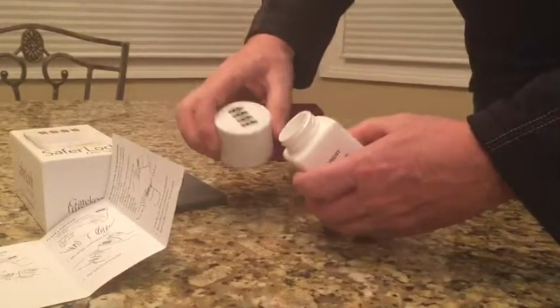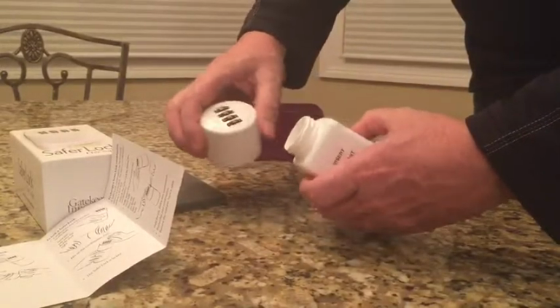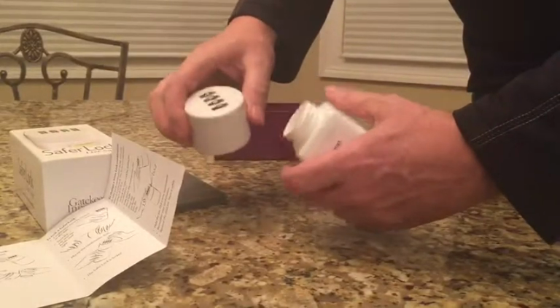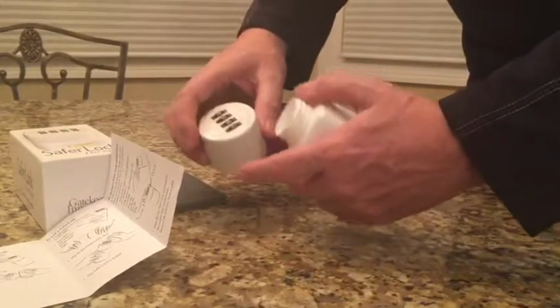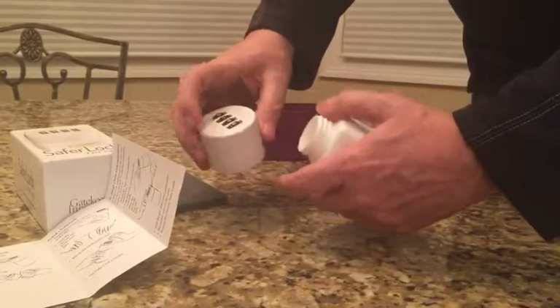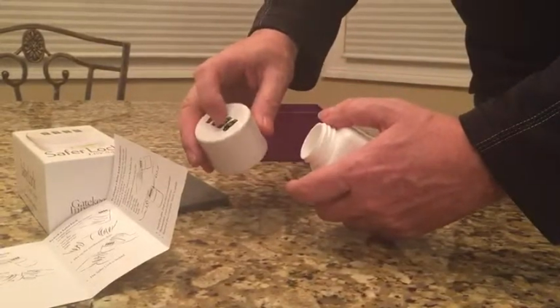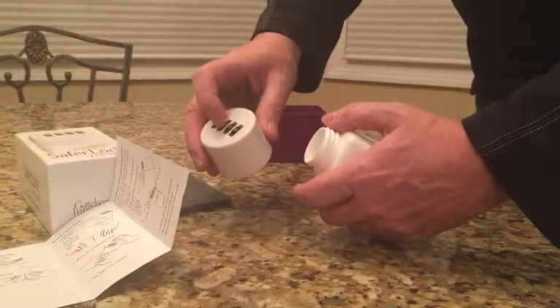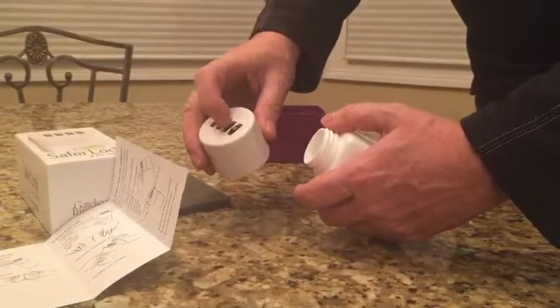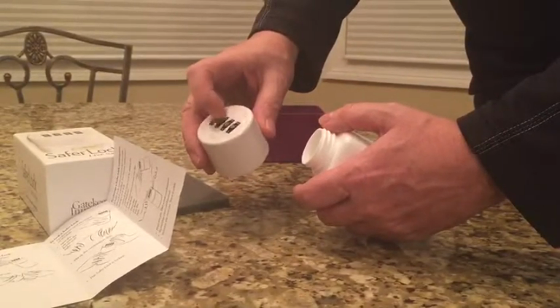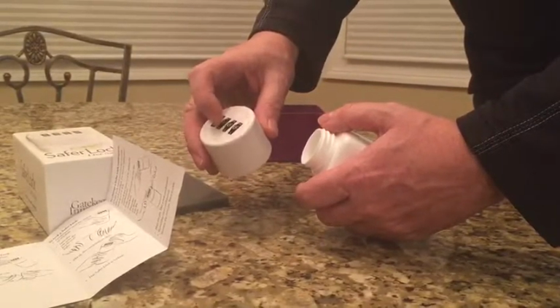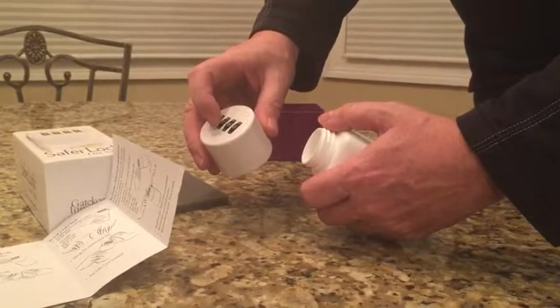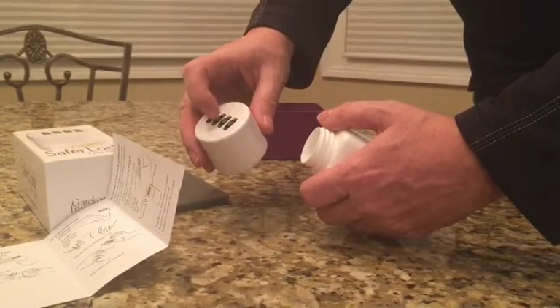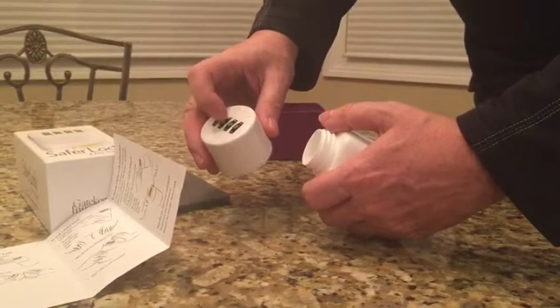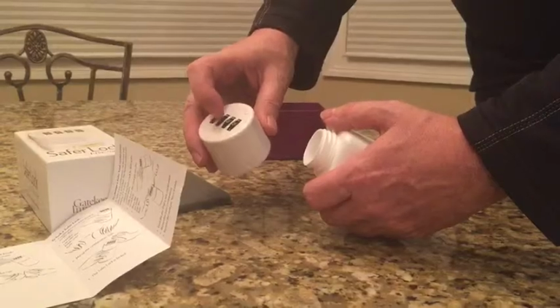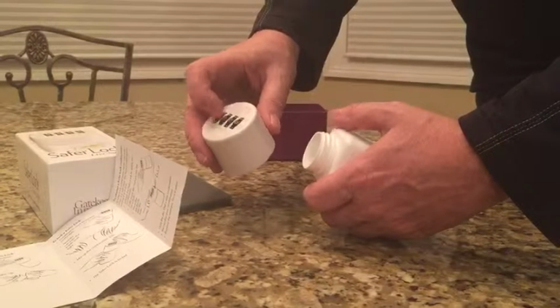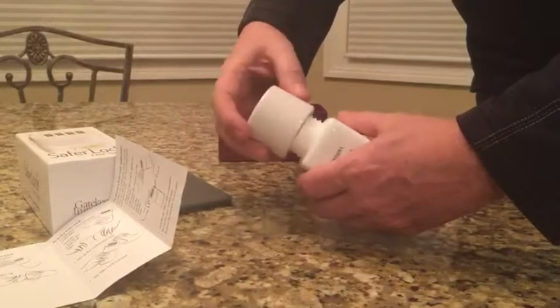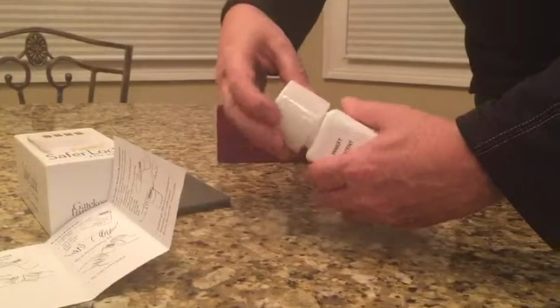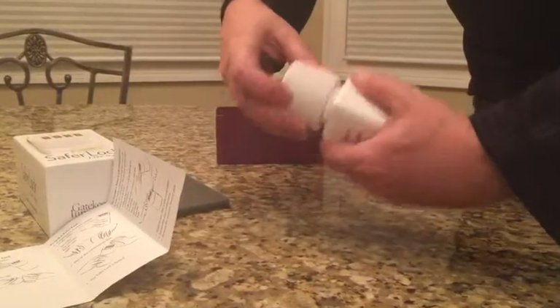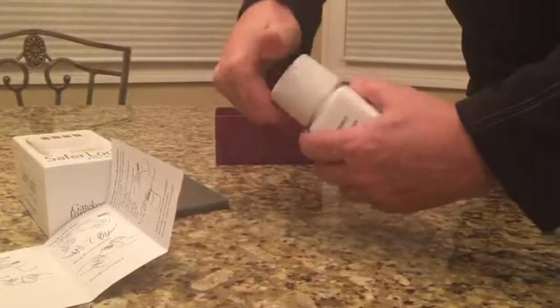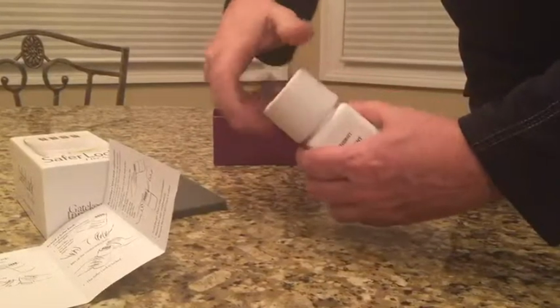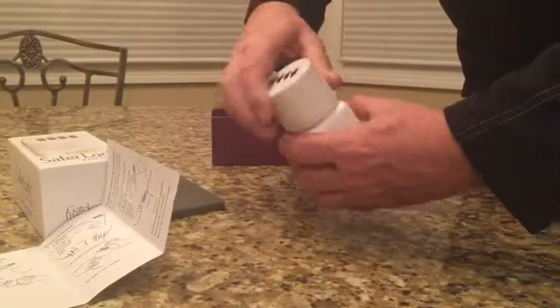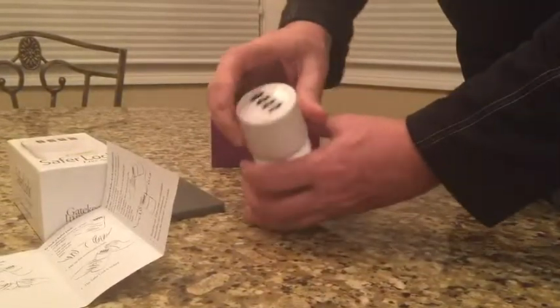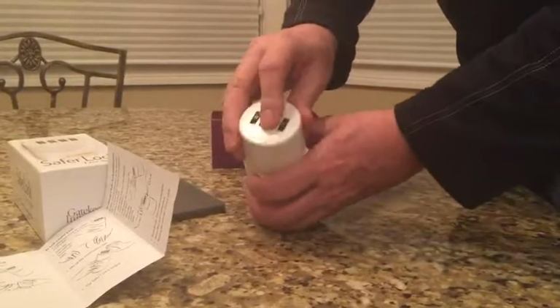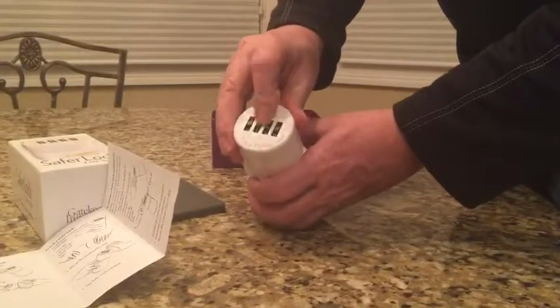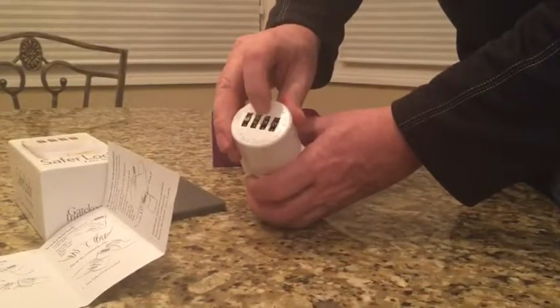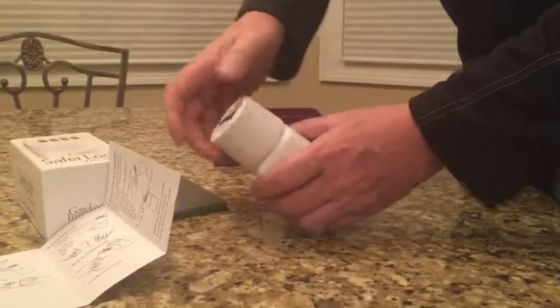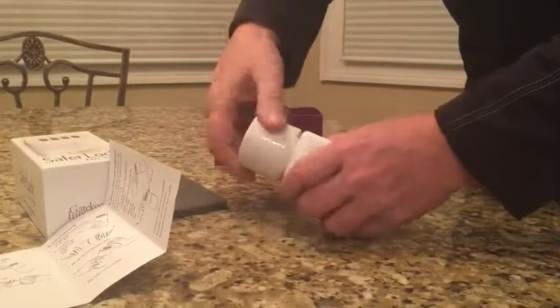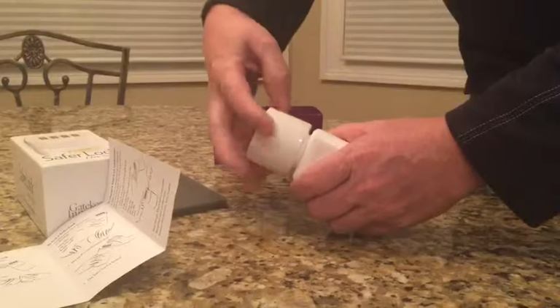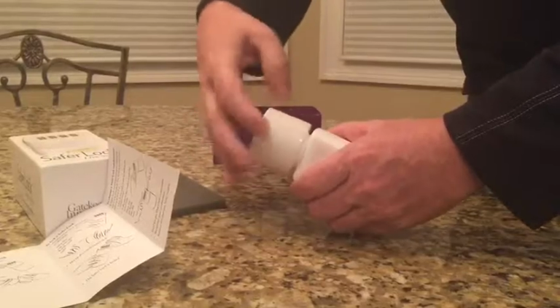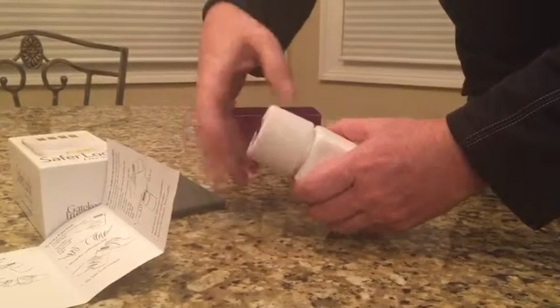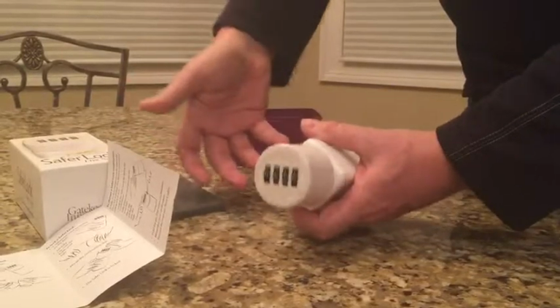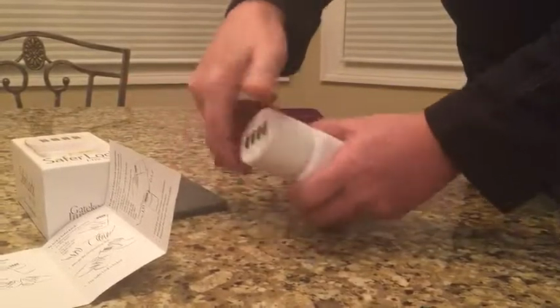It says you can change the lock simply by moving these things. If you do this, it doesn't seem to open.